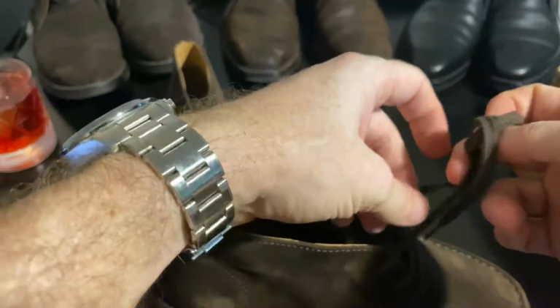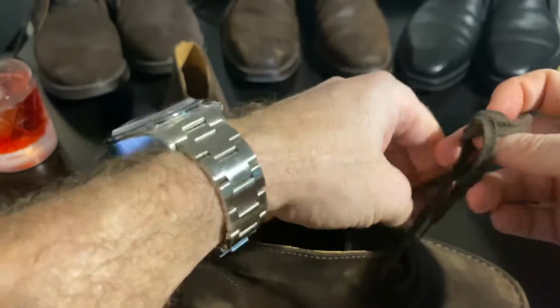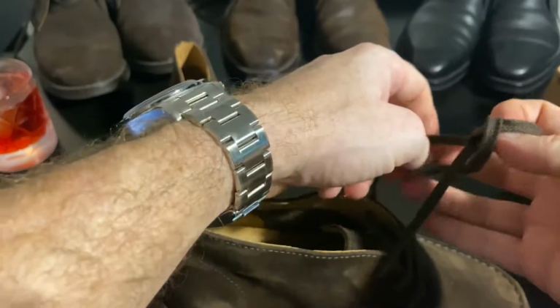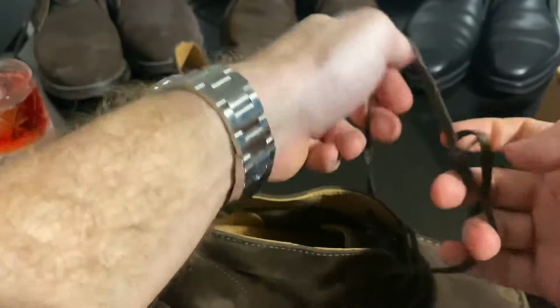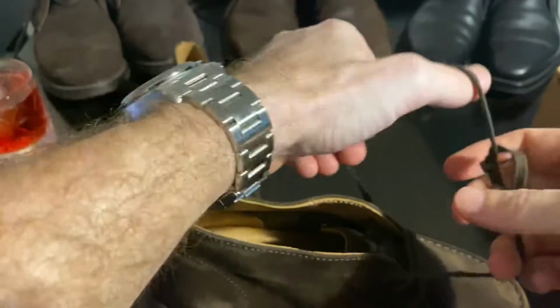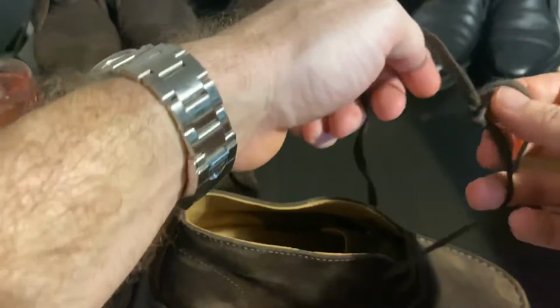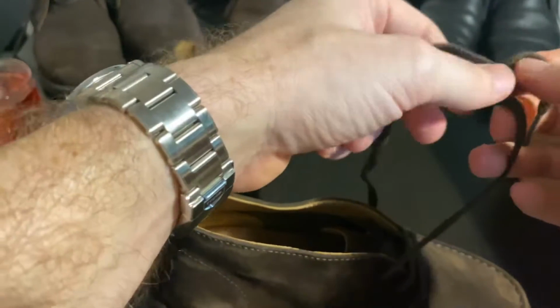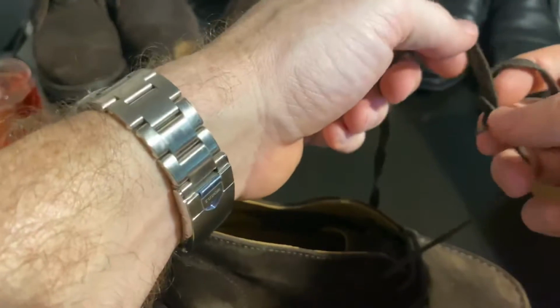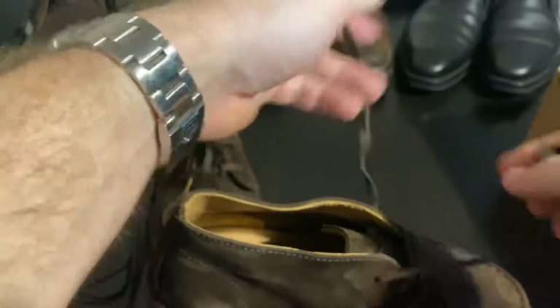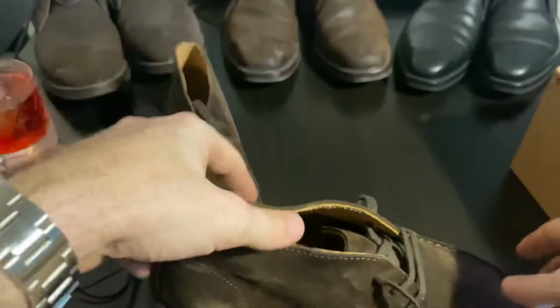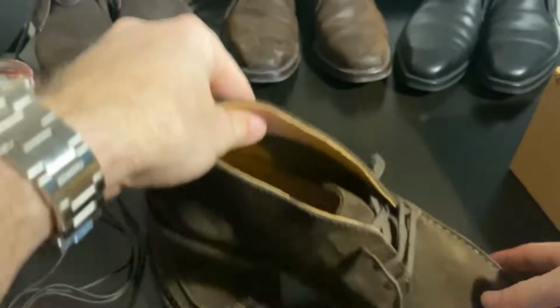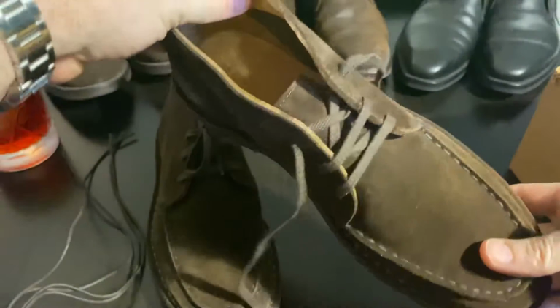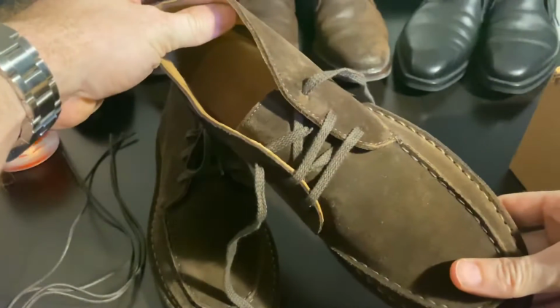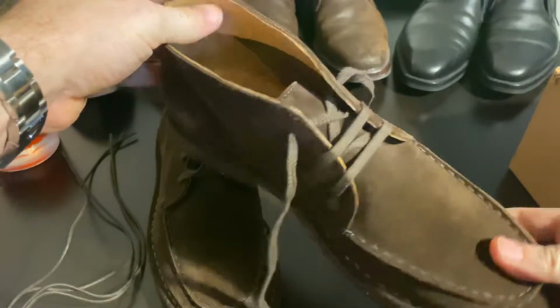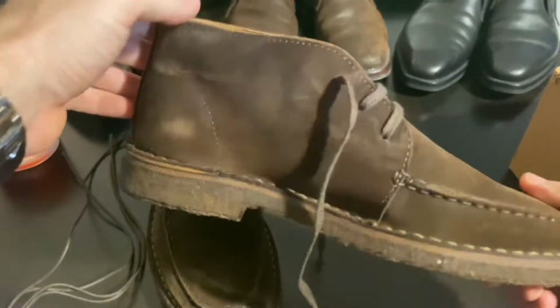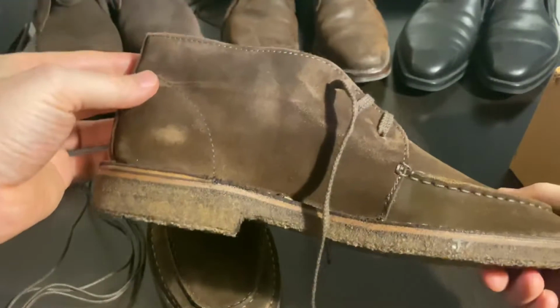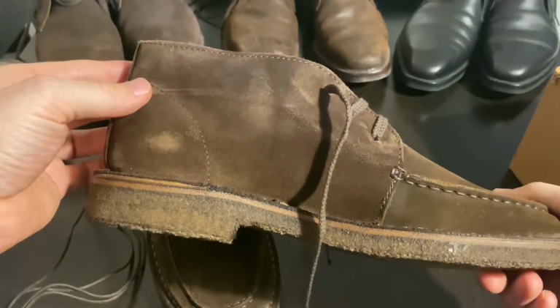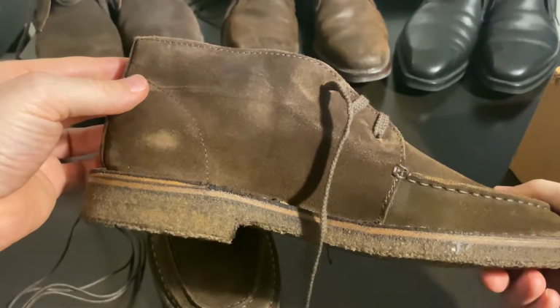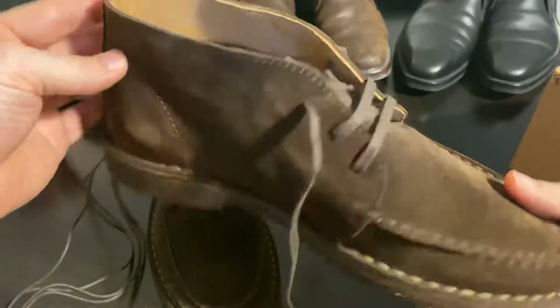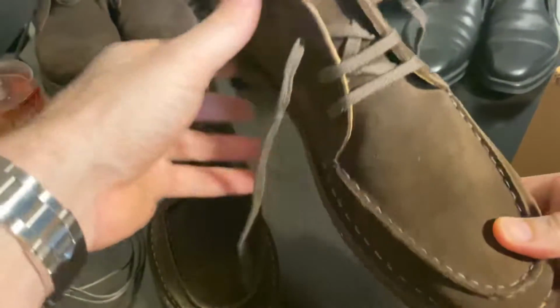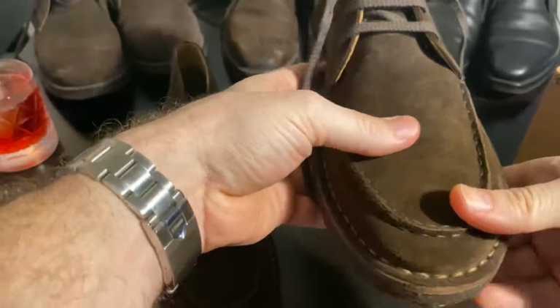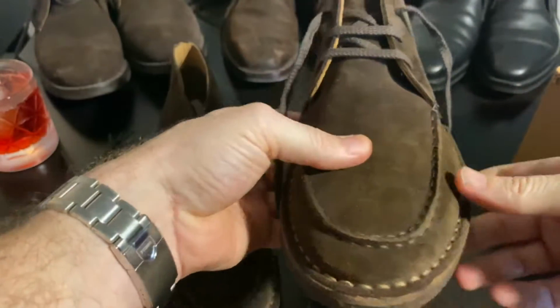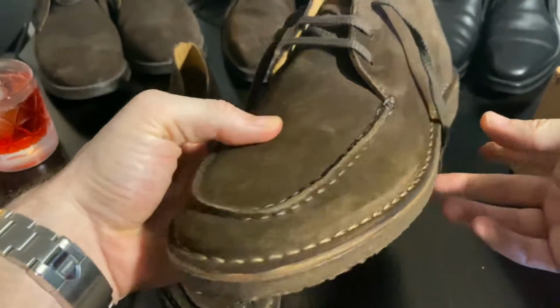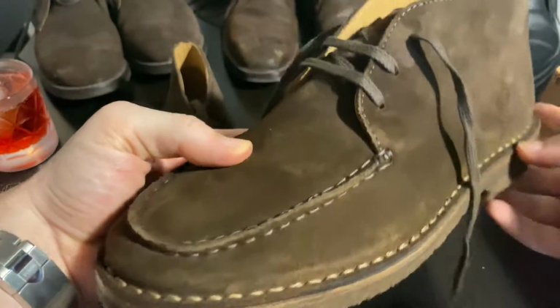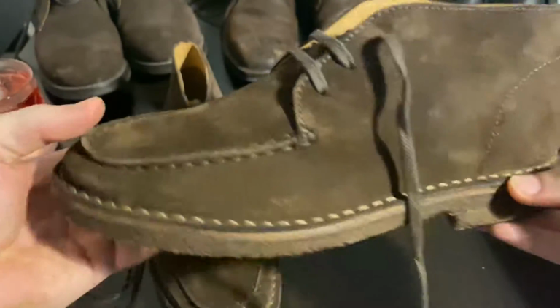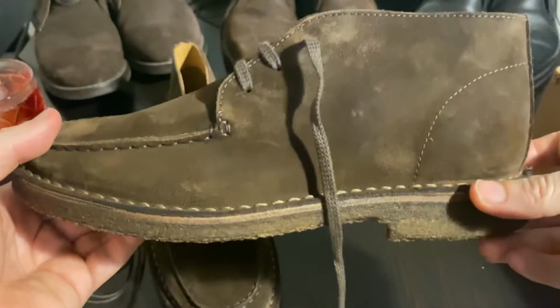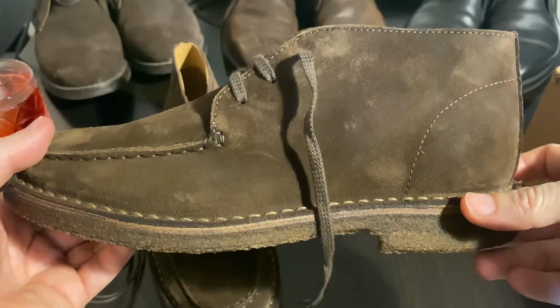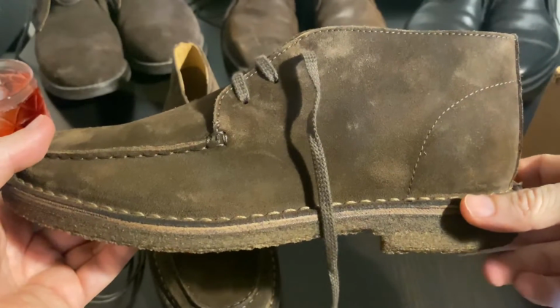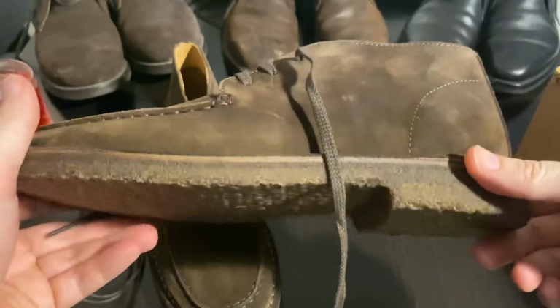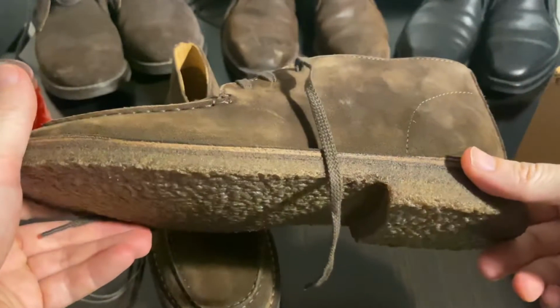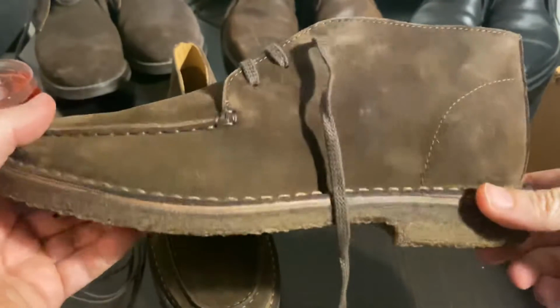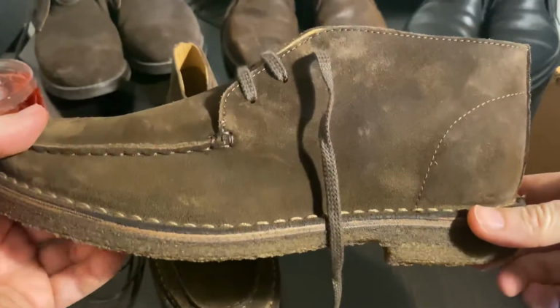Yeah, they're a nice pair, just not something I'd normally go for. Very, very nice.